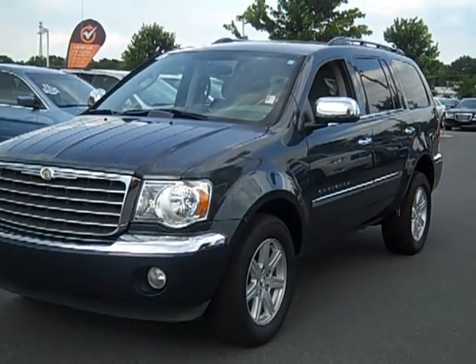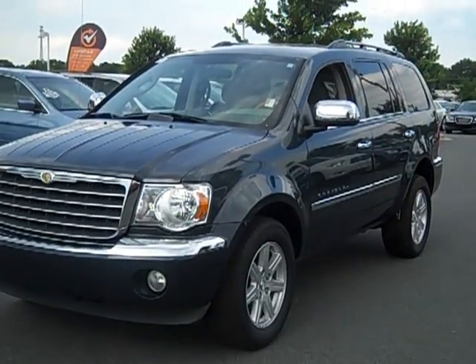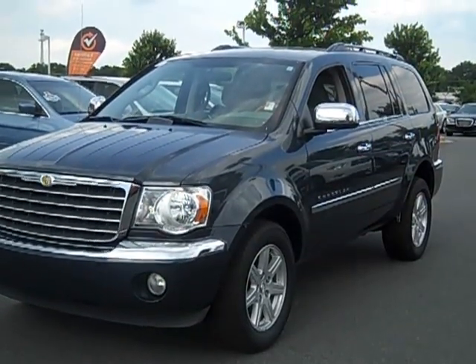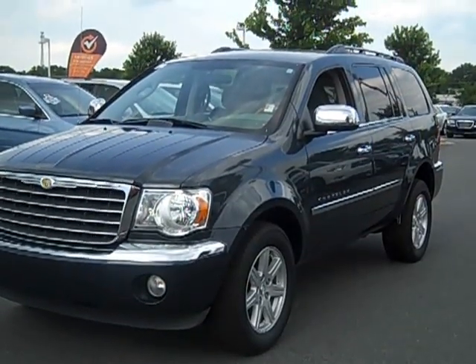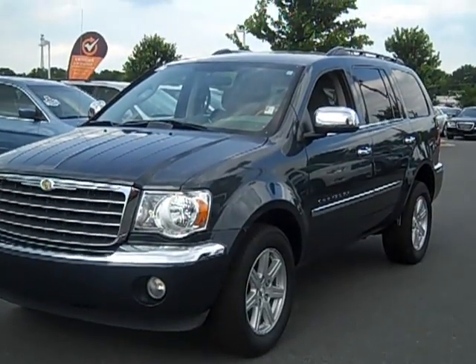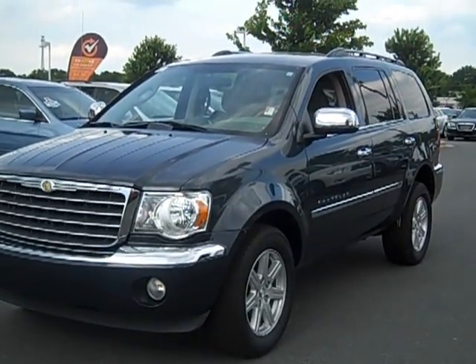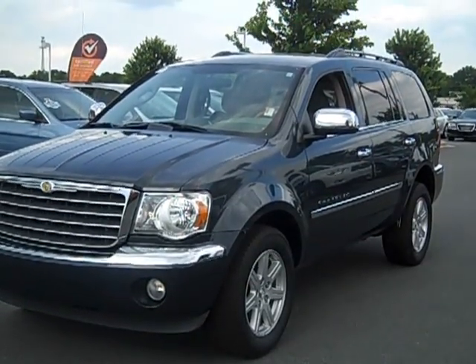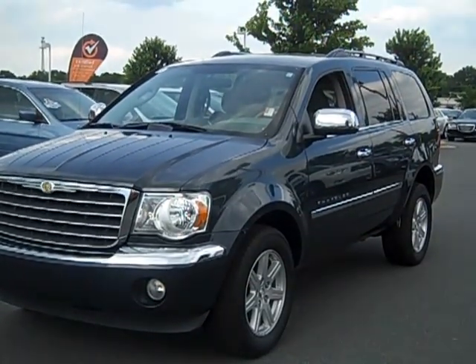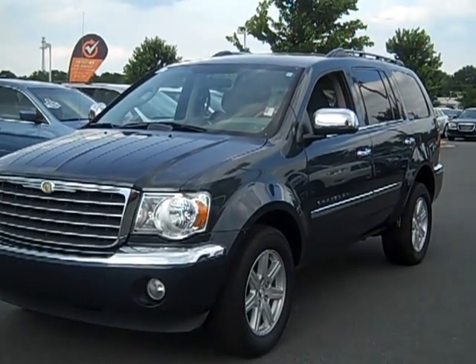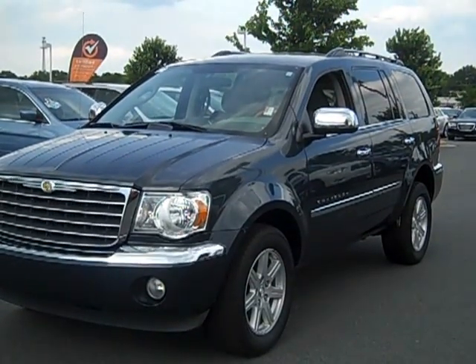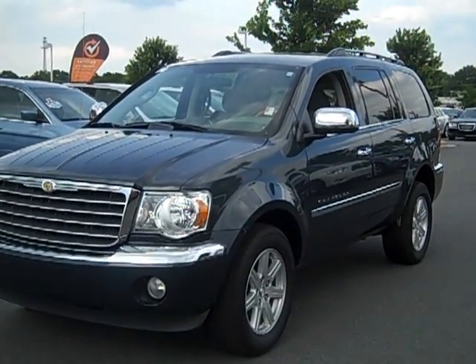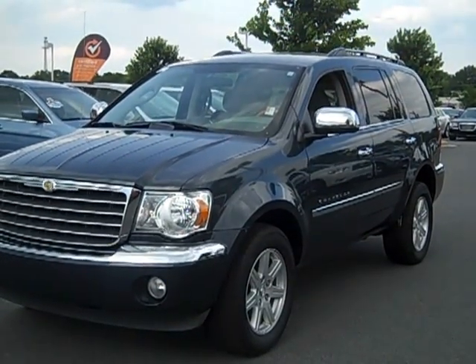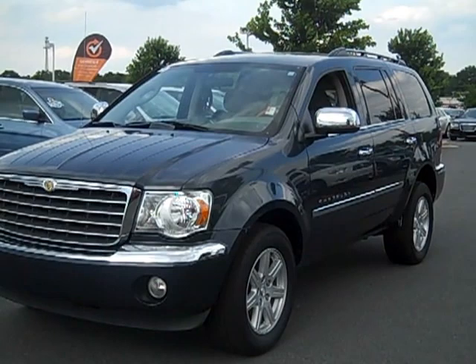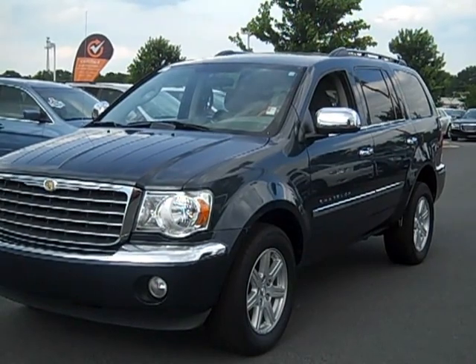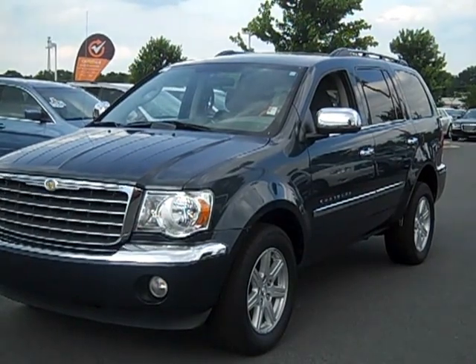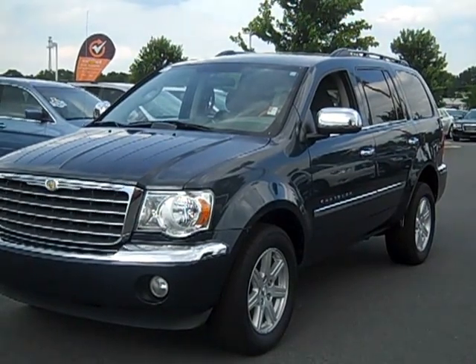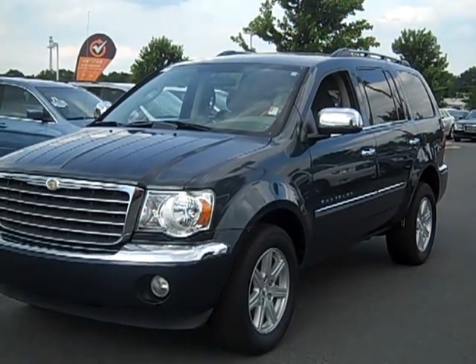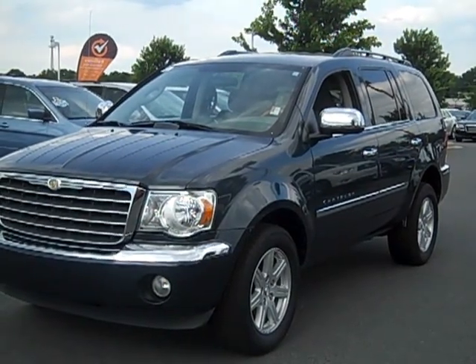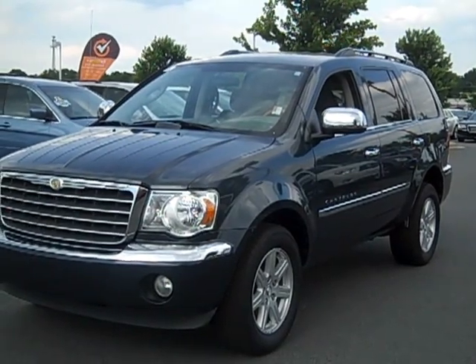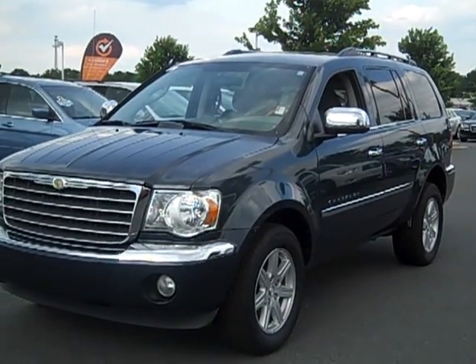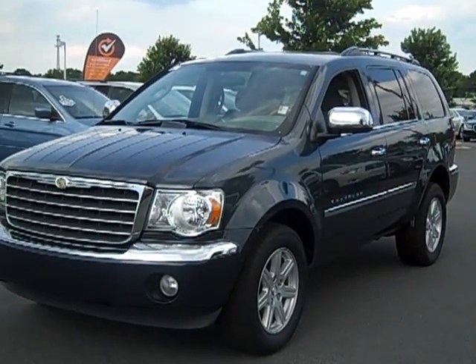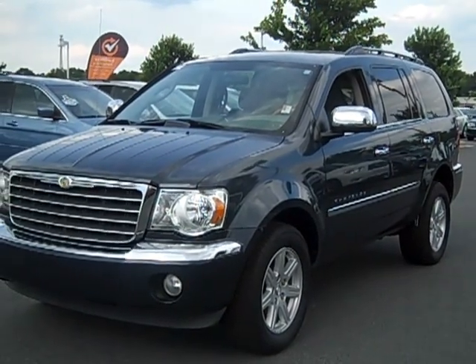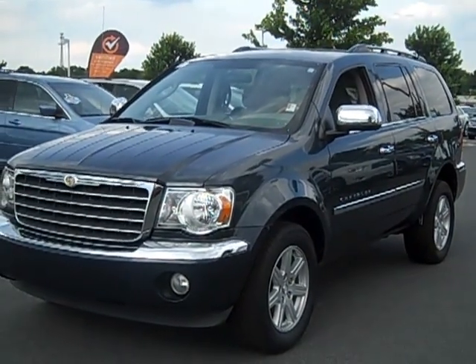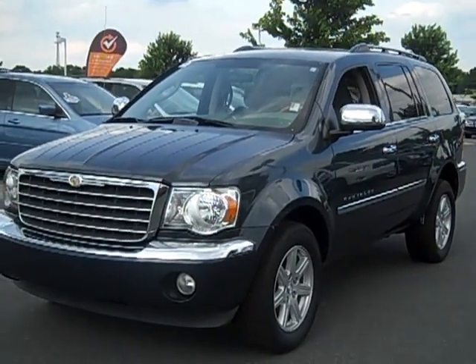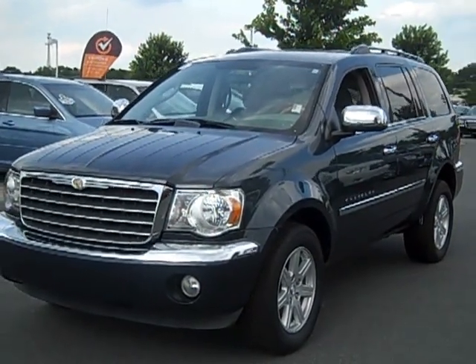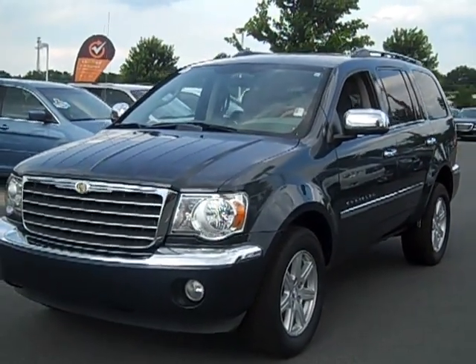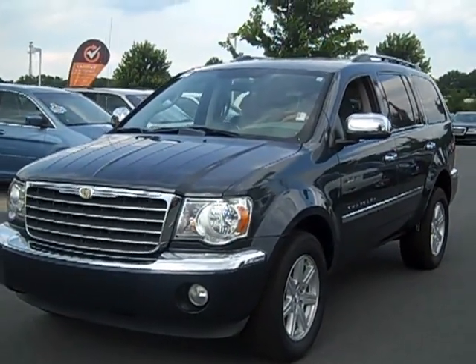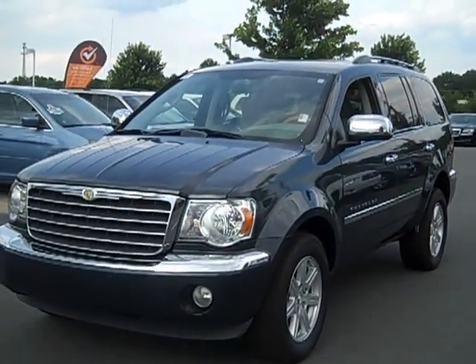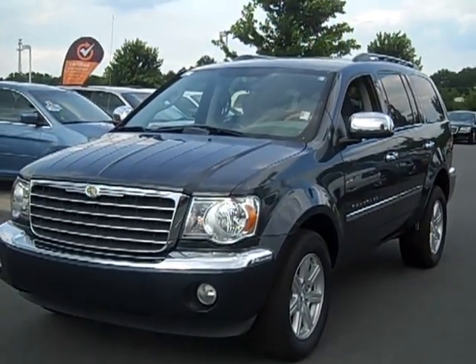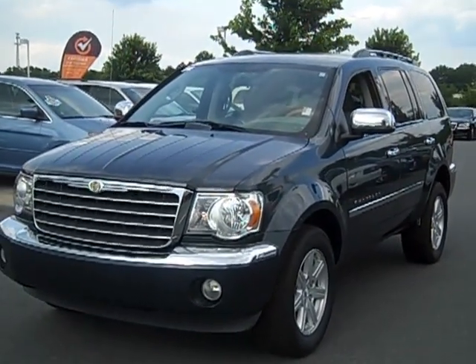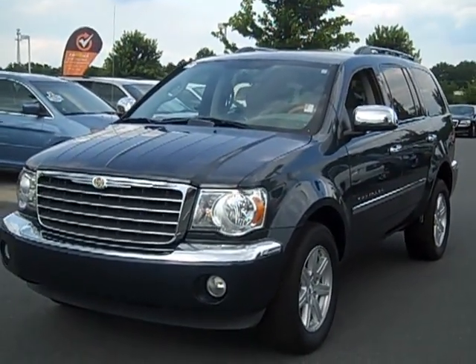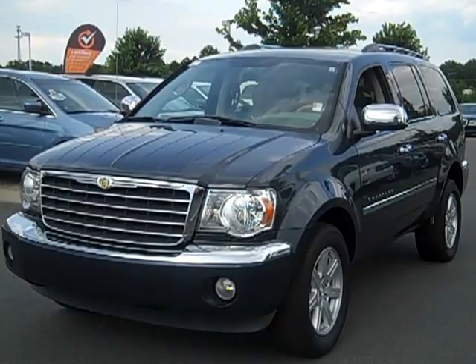Experts at Edmunds.com say the Aspen is likely to satisfy most owners who seek a balance of power and economy, and it definitely speaks volumes about this Aspen.